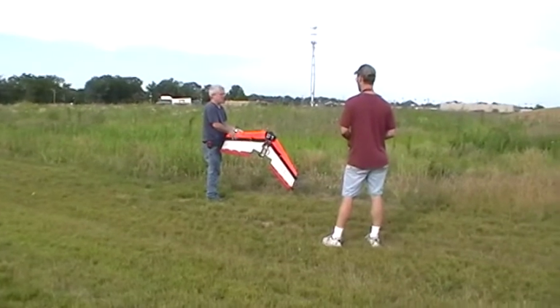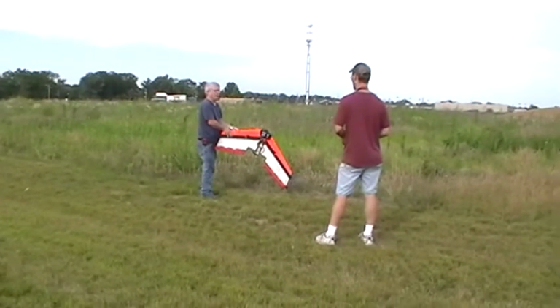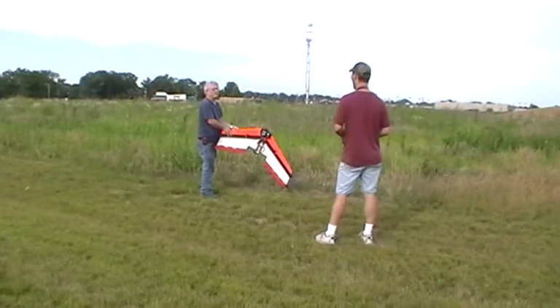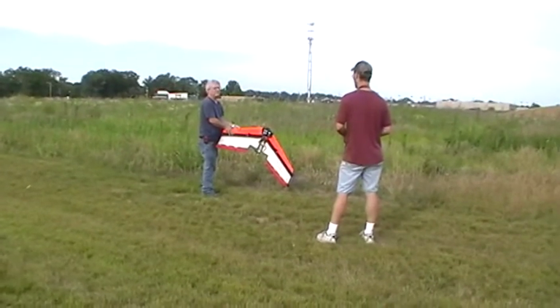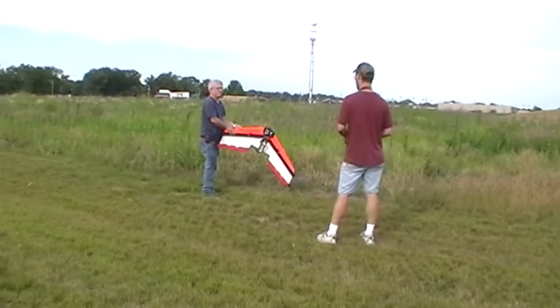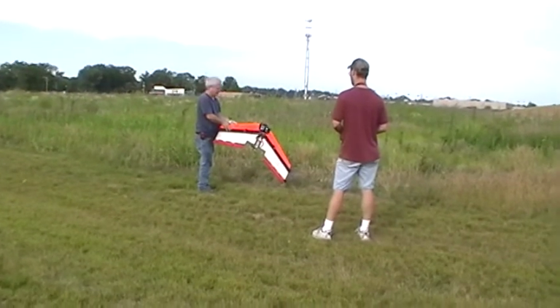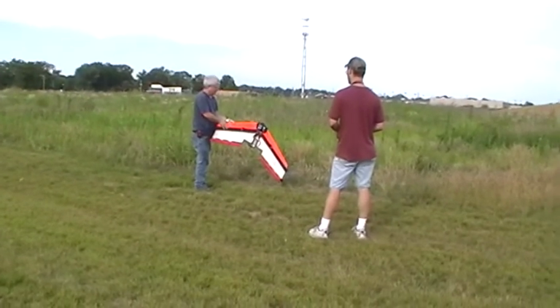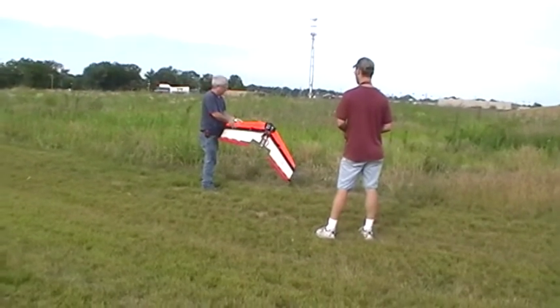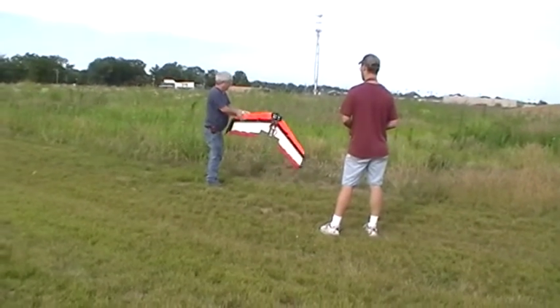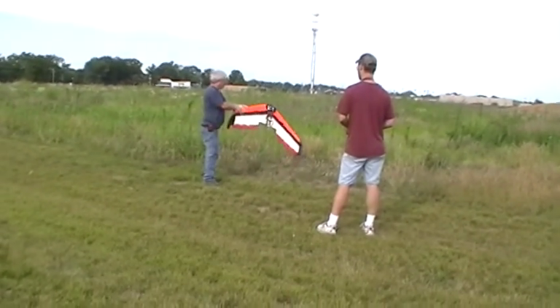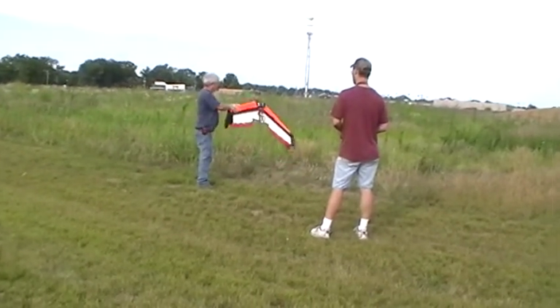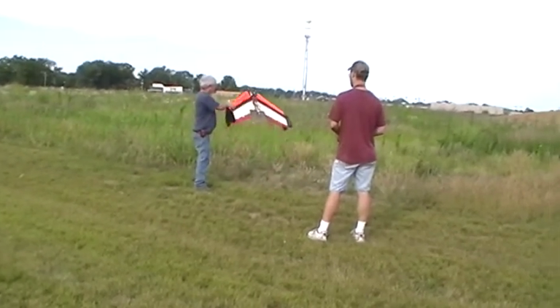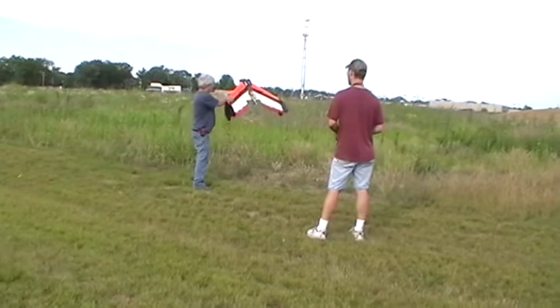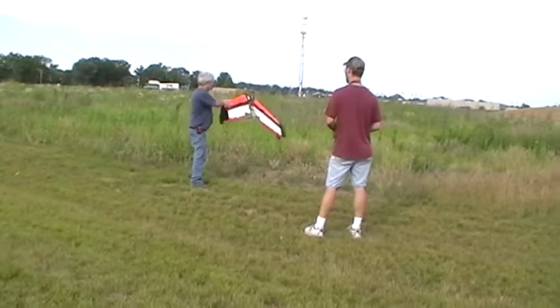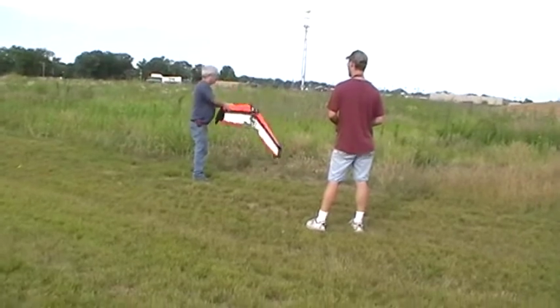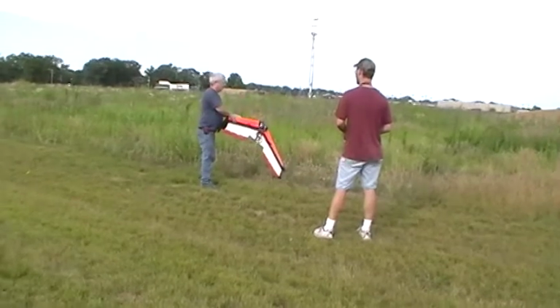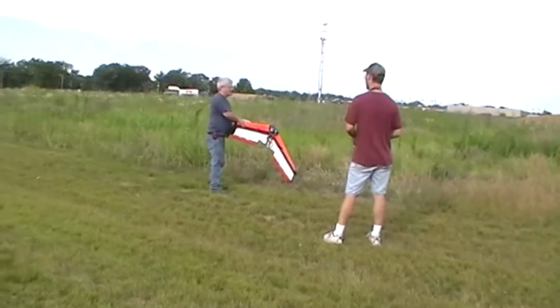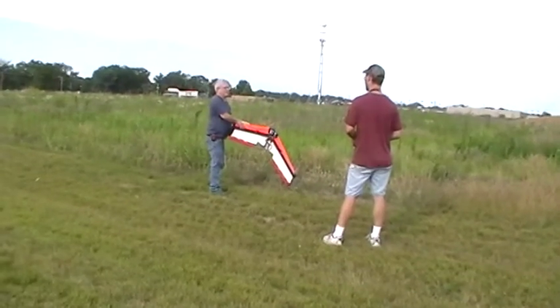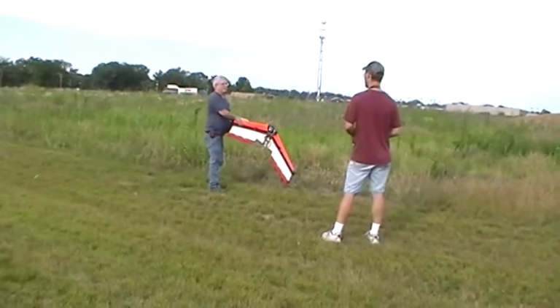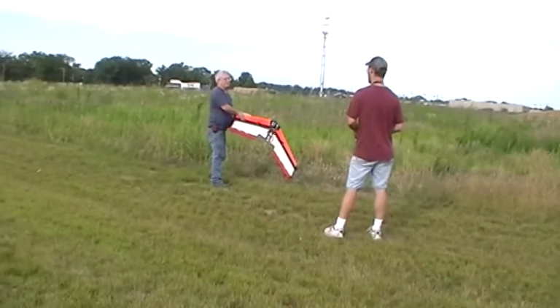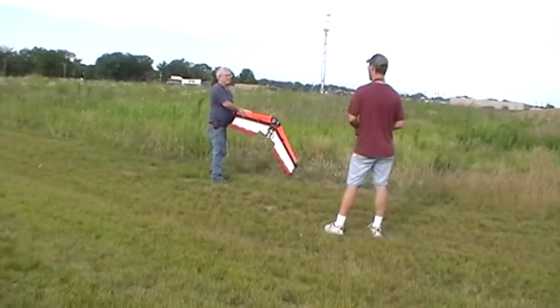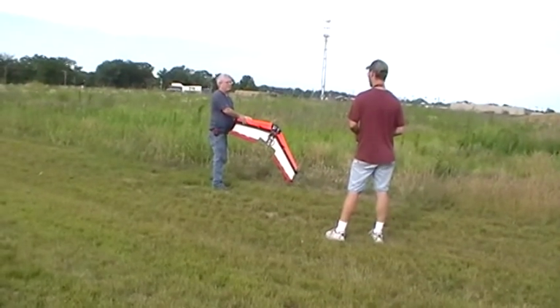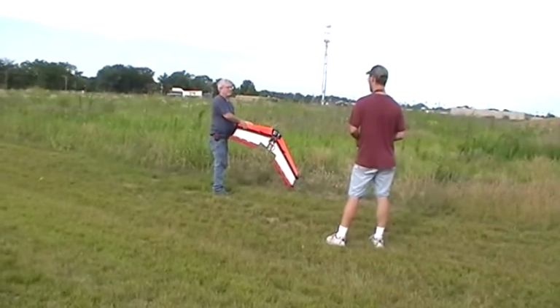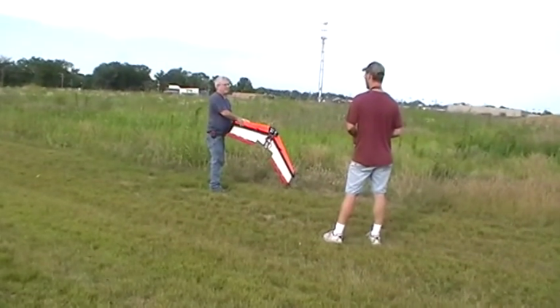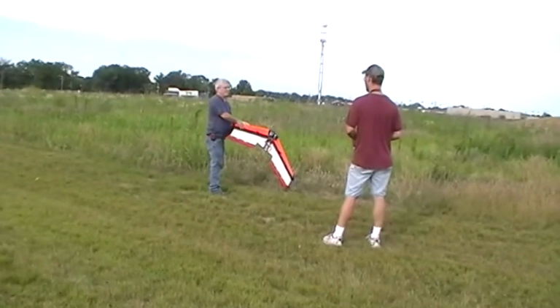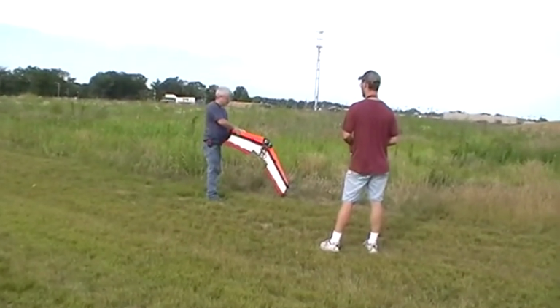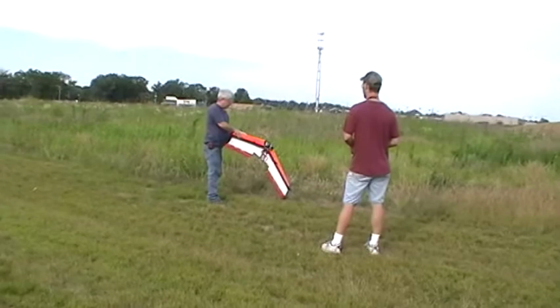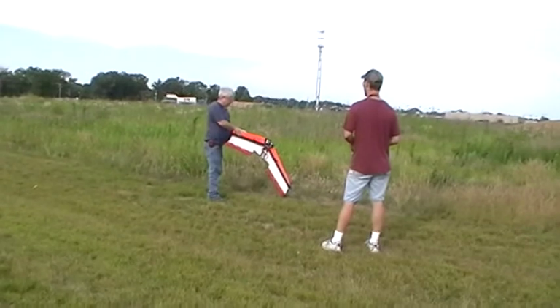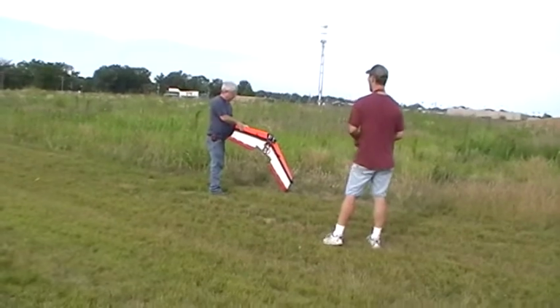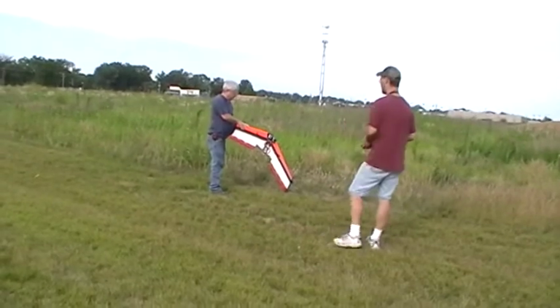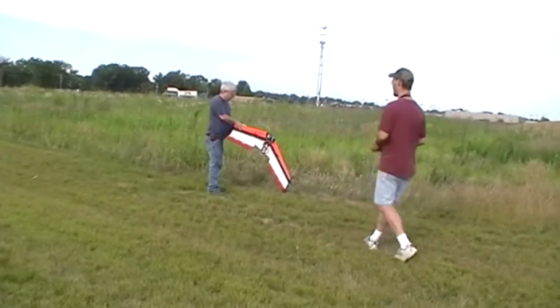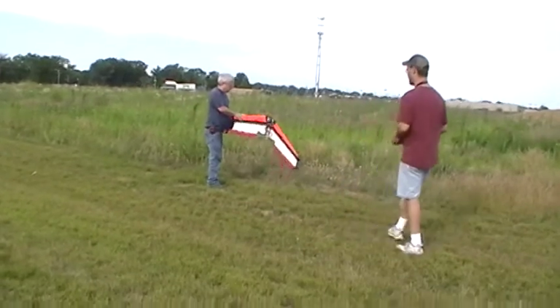I won't let go of it. Ready? It's barely lifting itself. Let's try one more time.